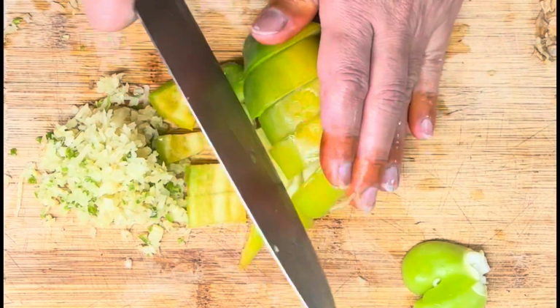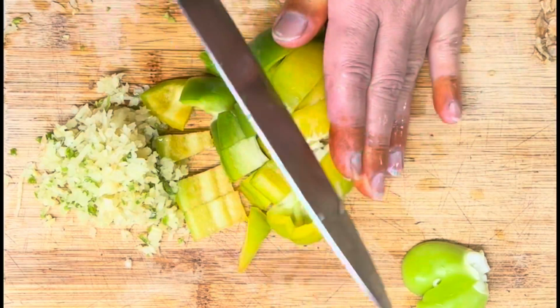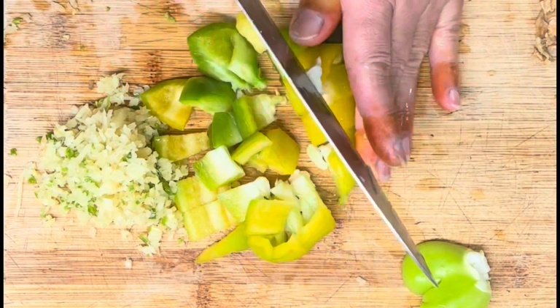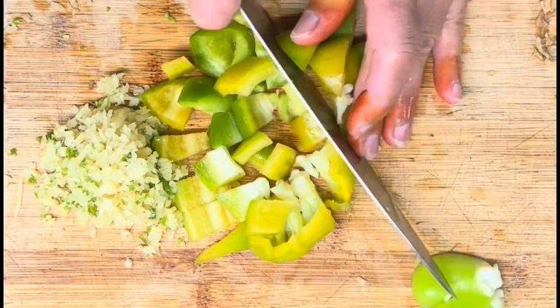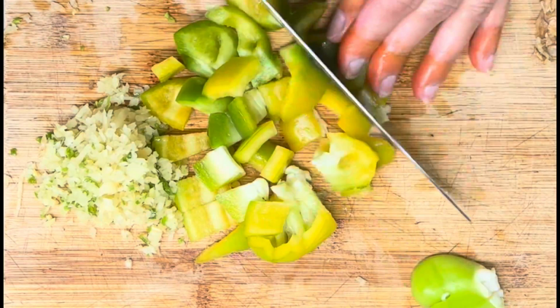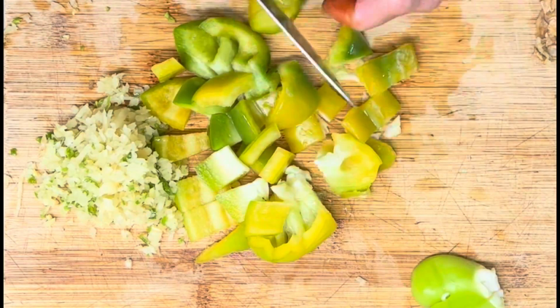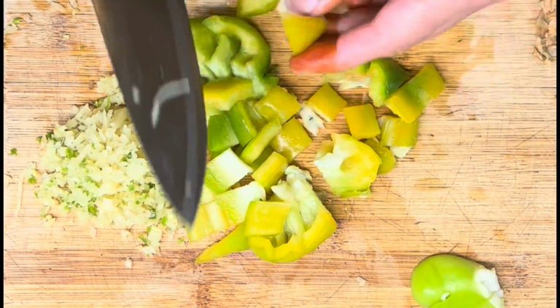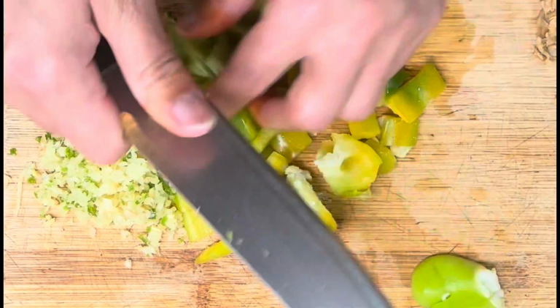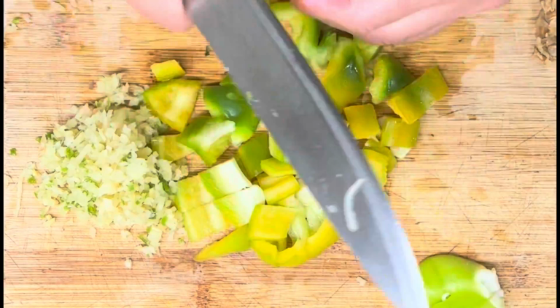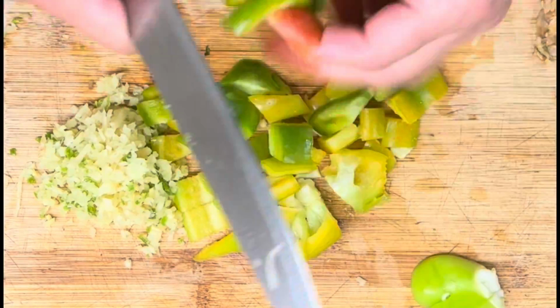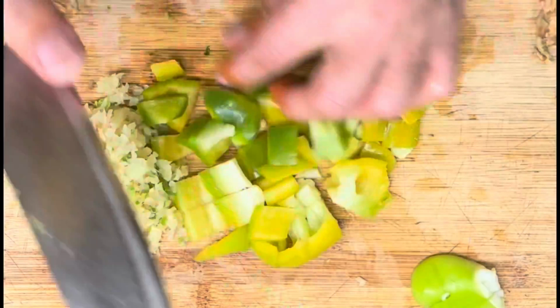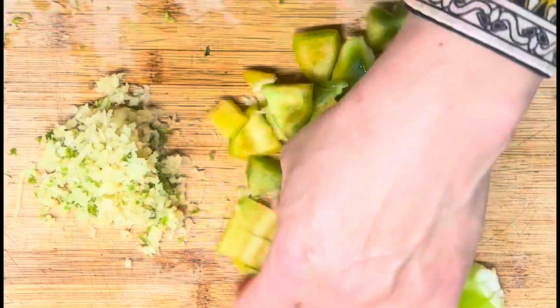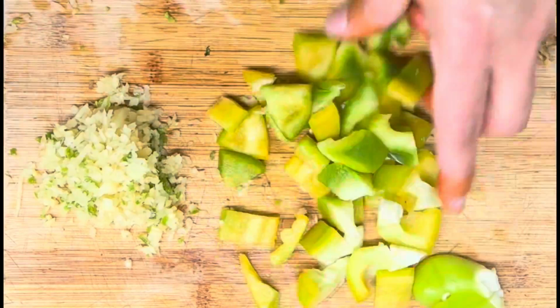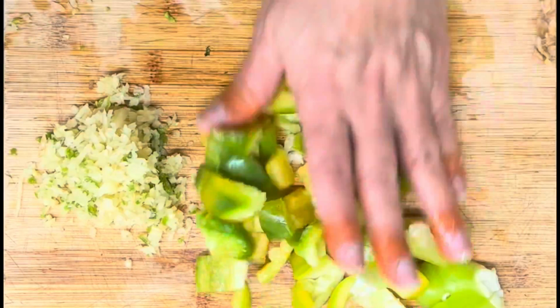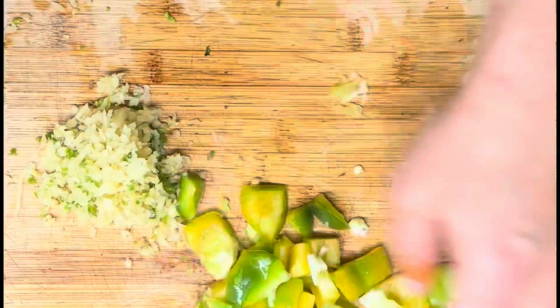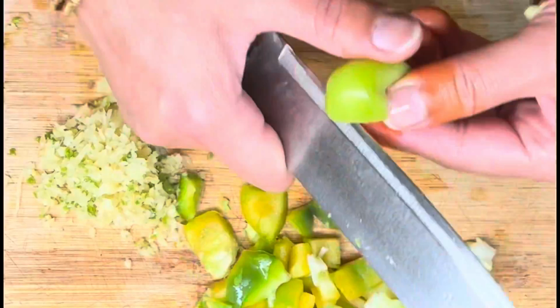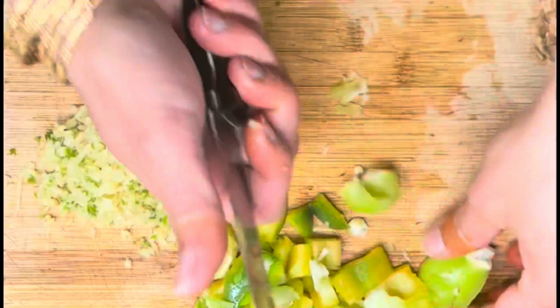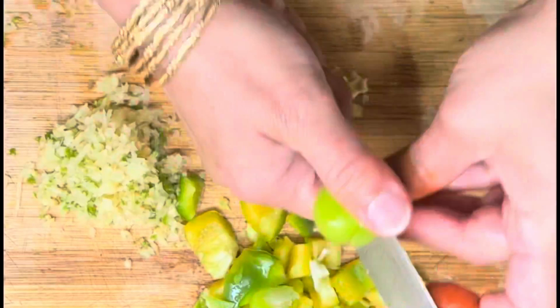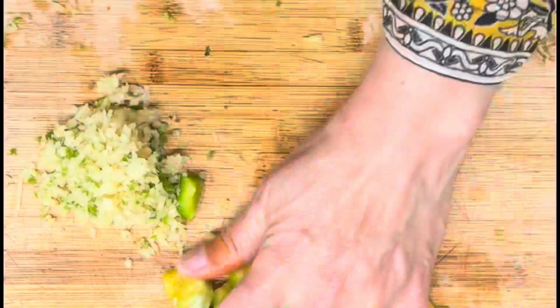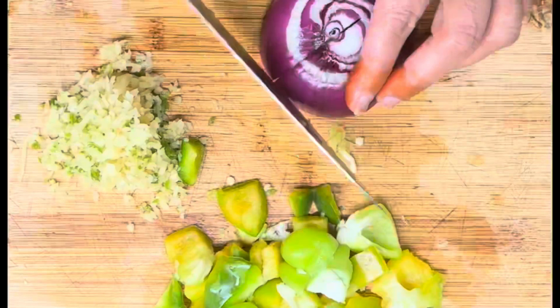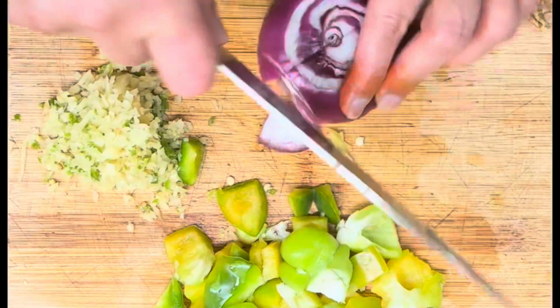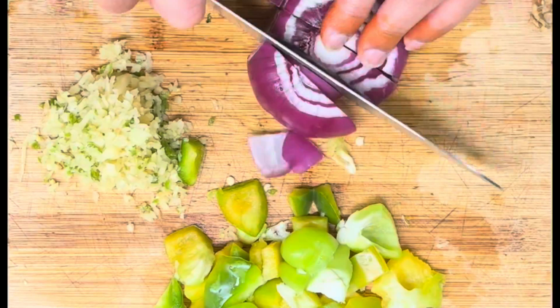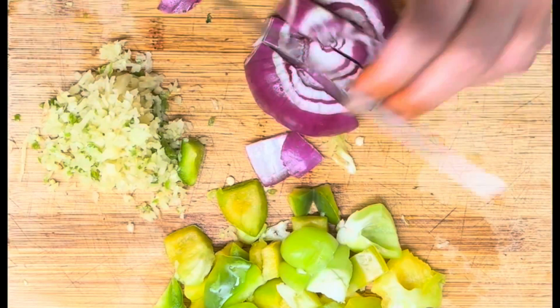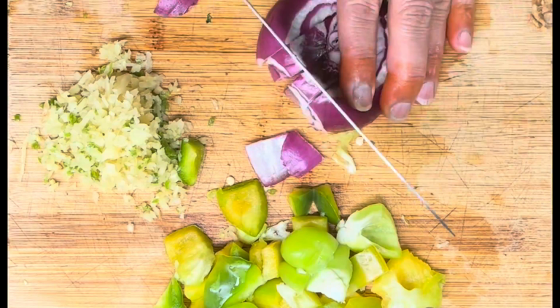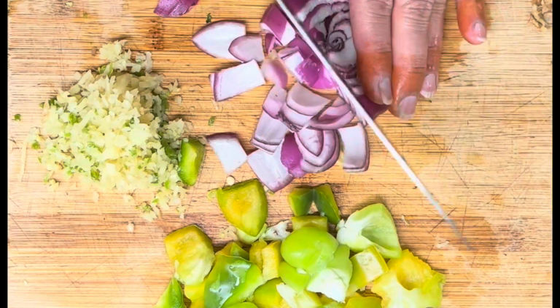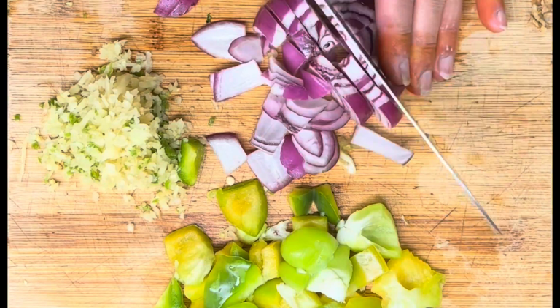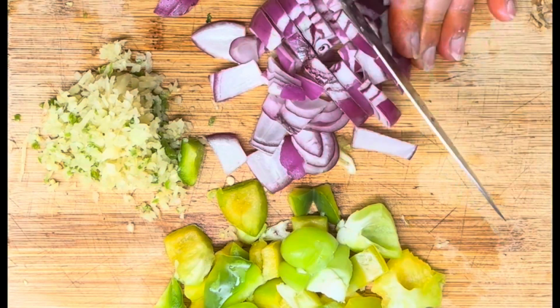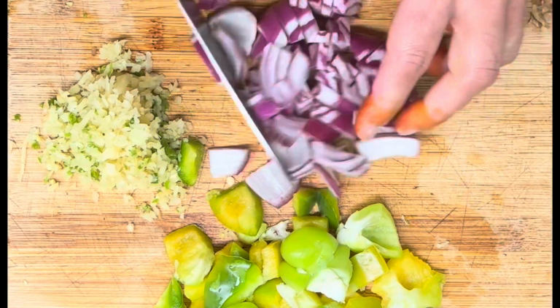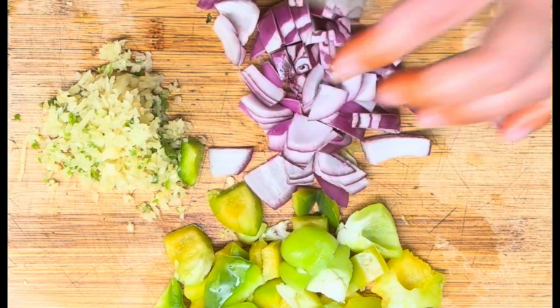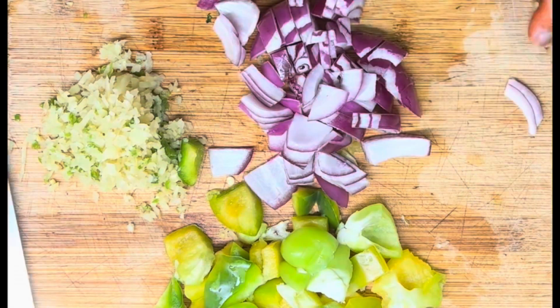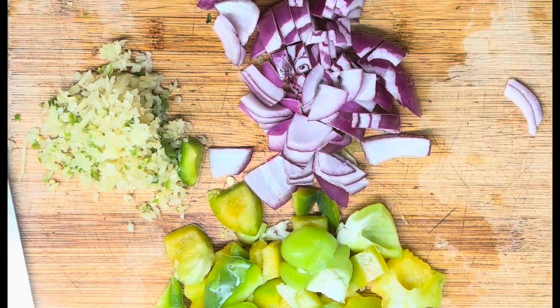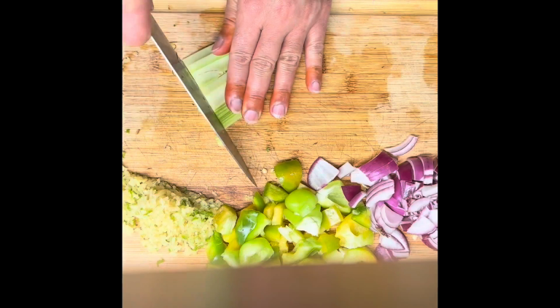For the sauce, finely chop Thai chili — a couple of them — and ginger, a lot of it. Also dice bell pepper, onion, and celery.